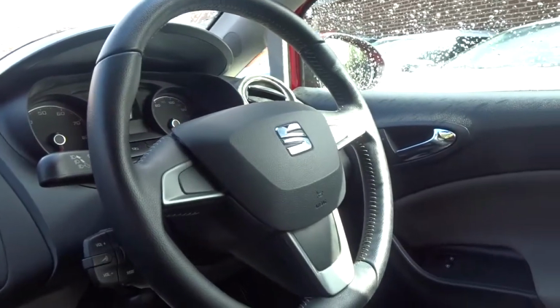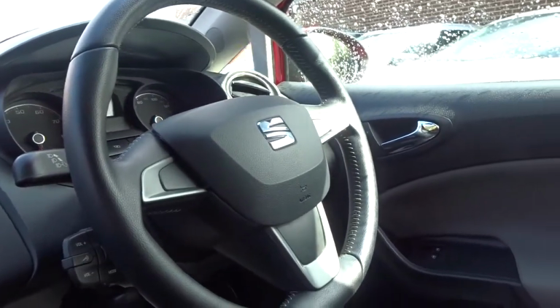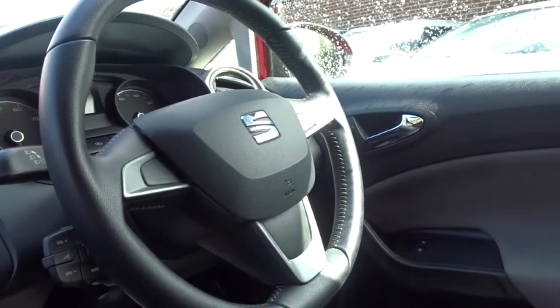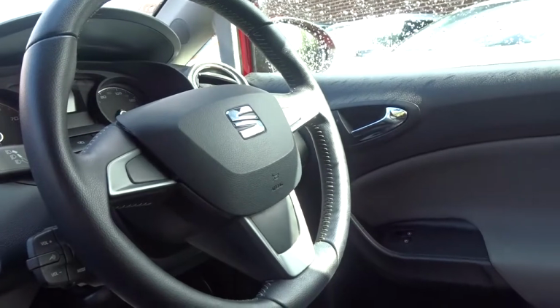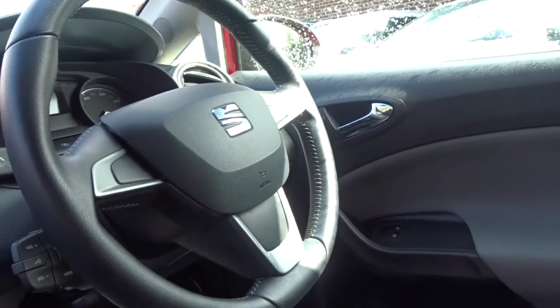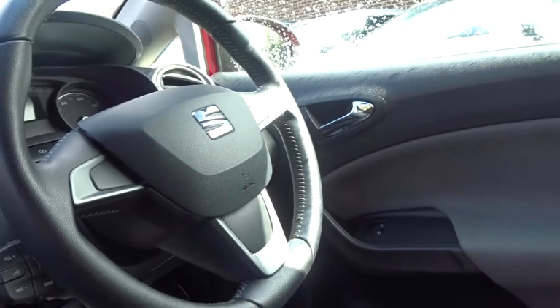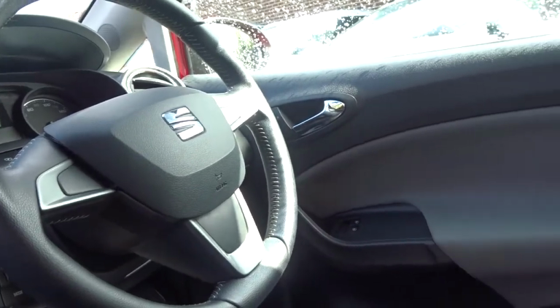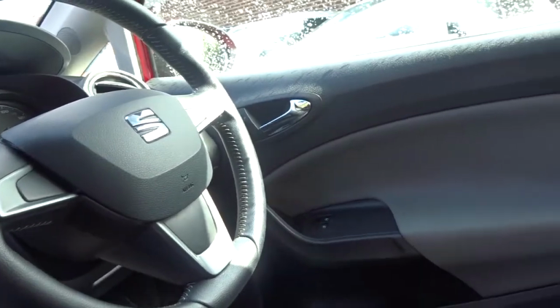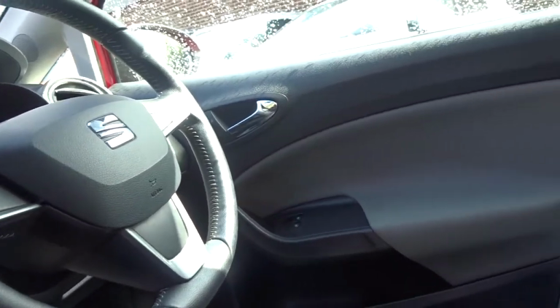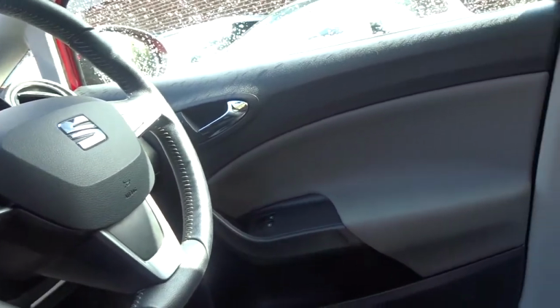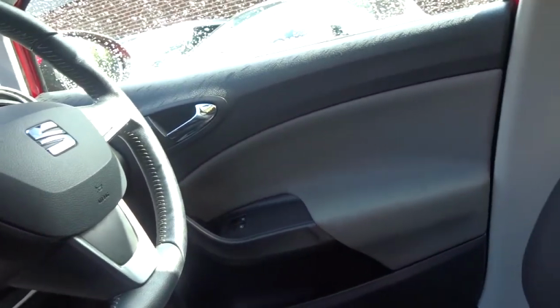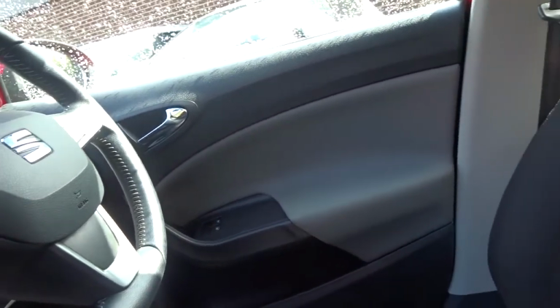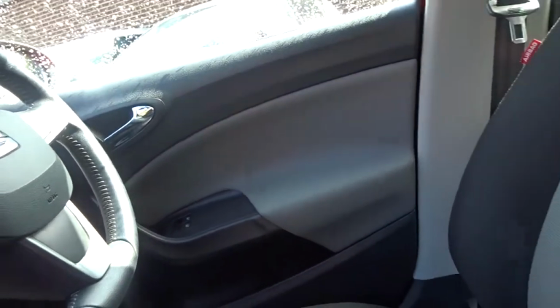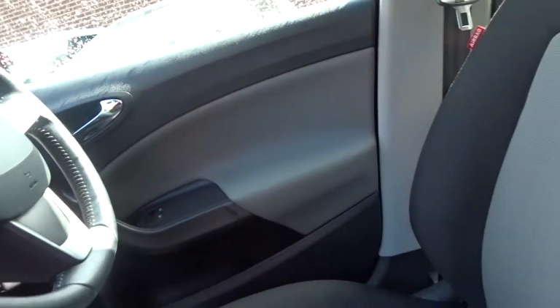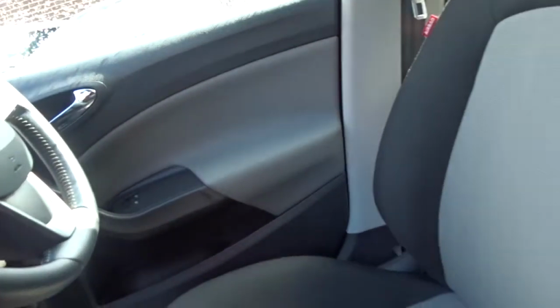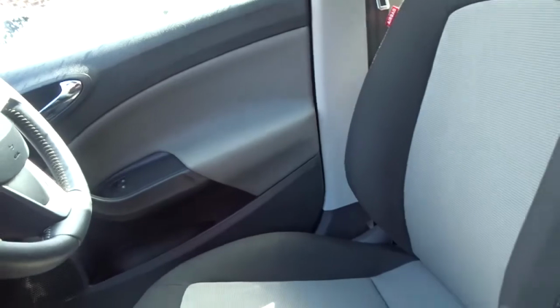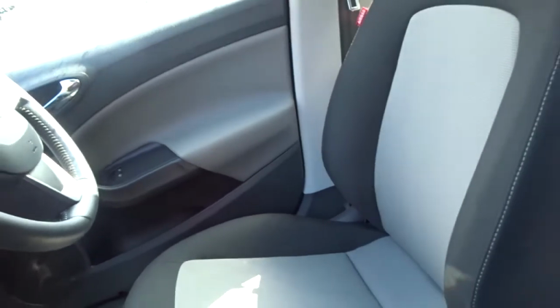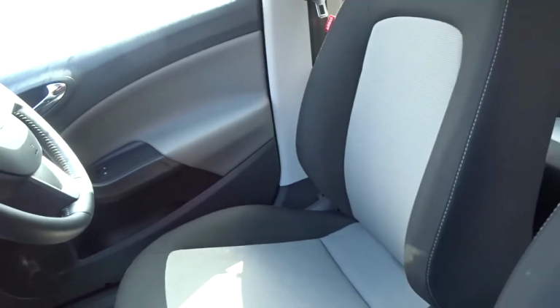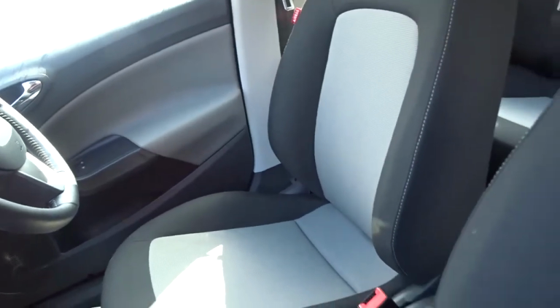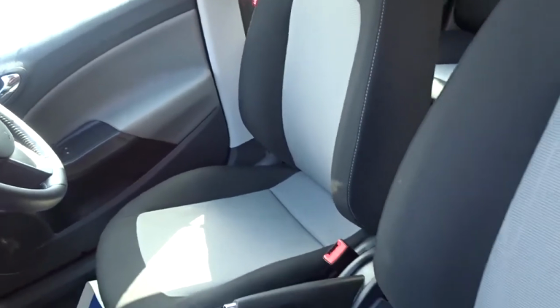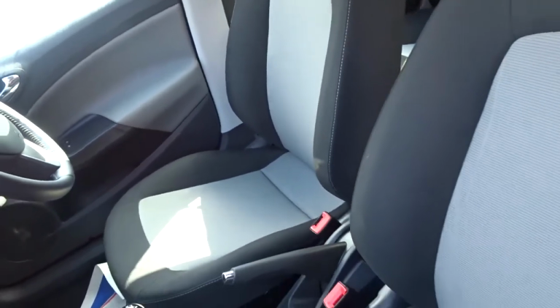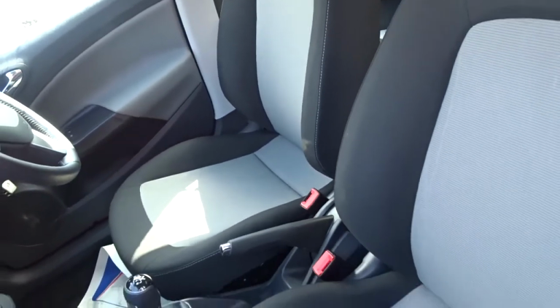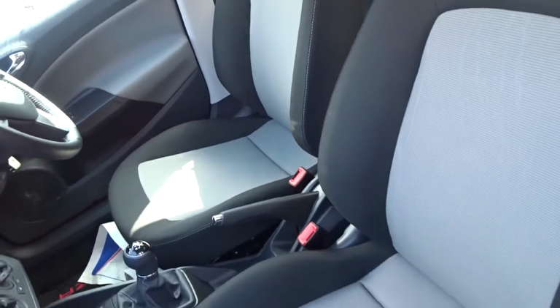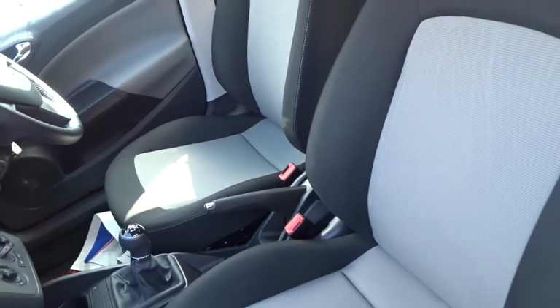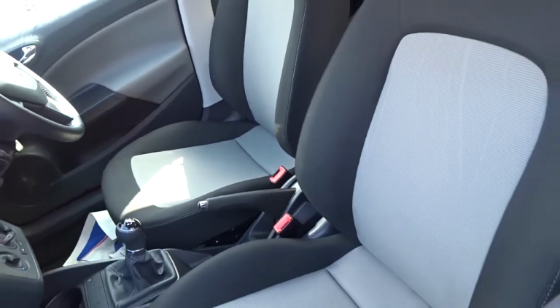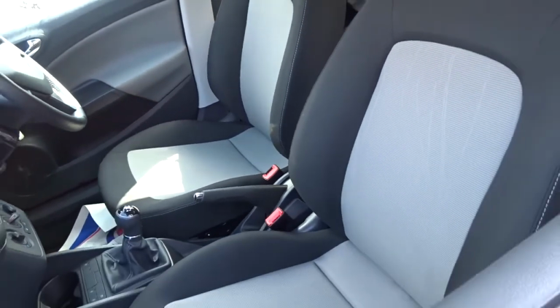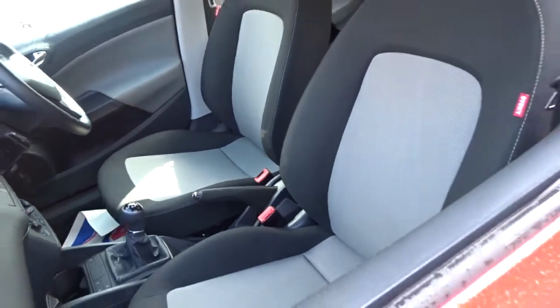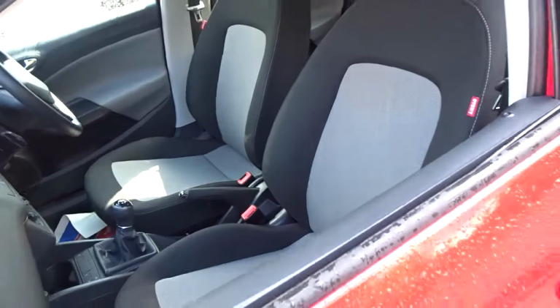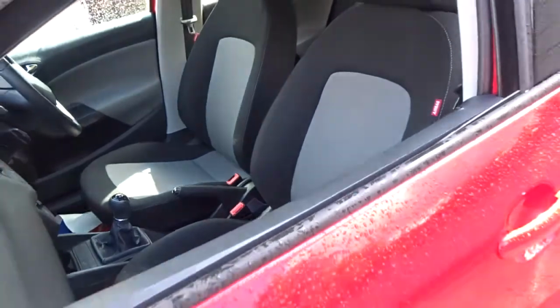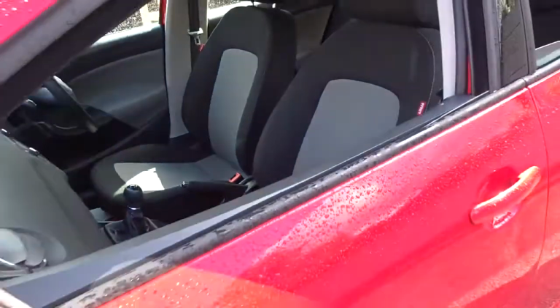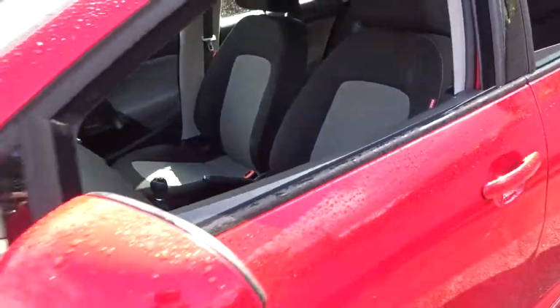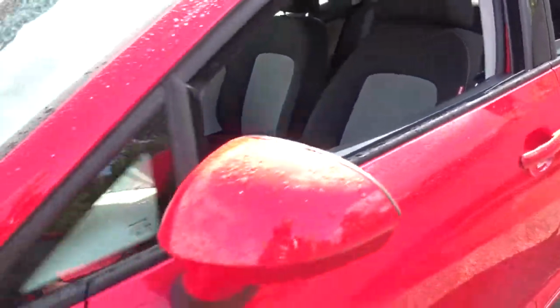The steering column mounted audio controls, leather steering wheel. Very comfortable seating in the front for both driver and passenger, with the driver's seat having height adjustment for that additional comfort setting, and also a factory fit alarm system.